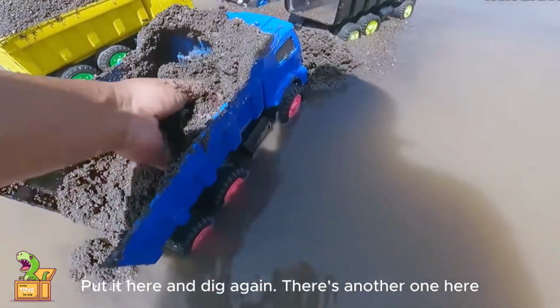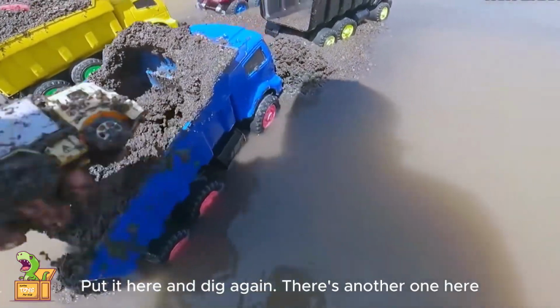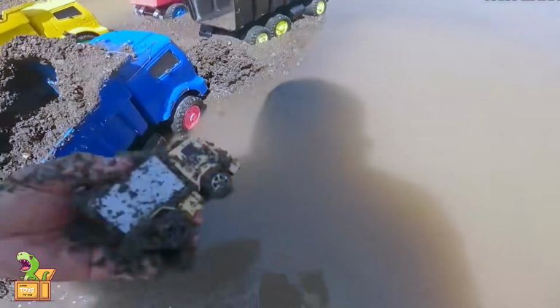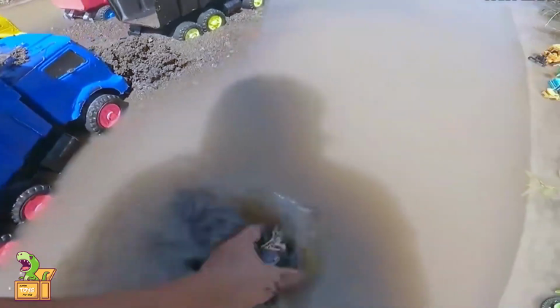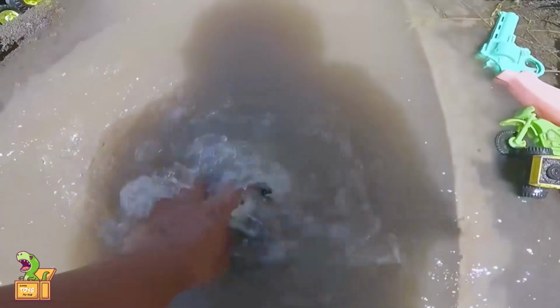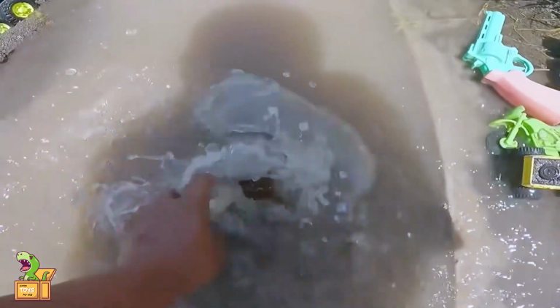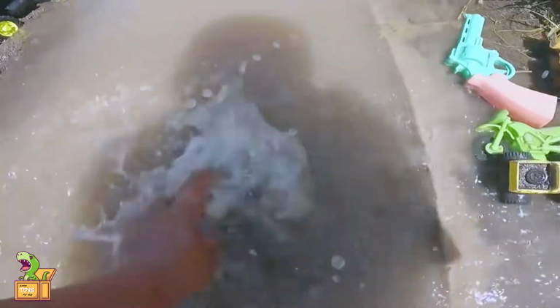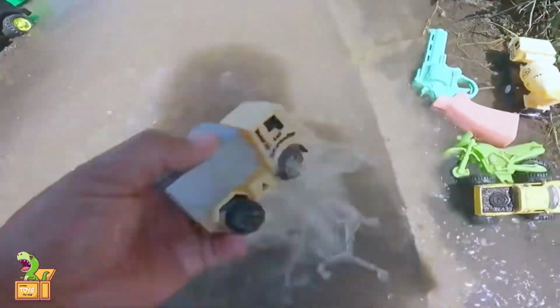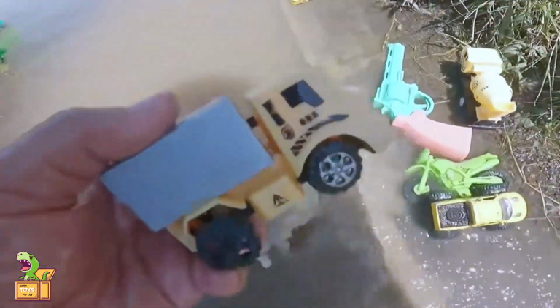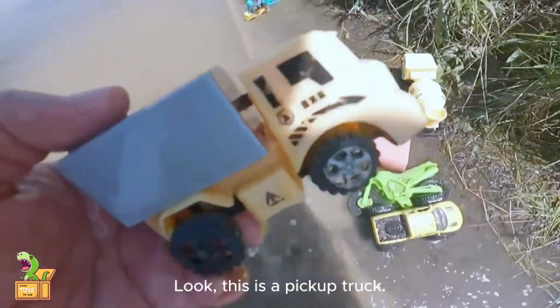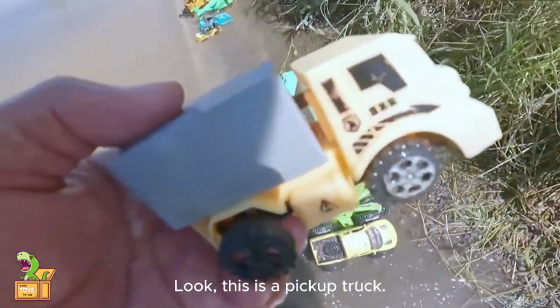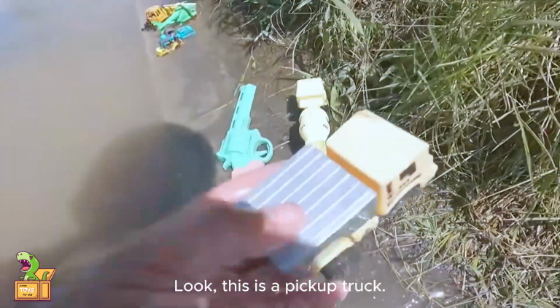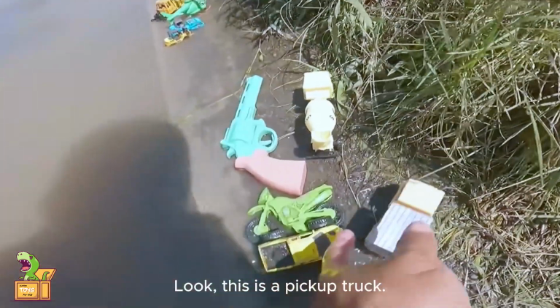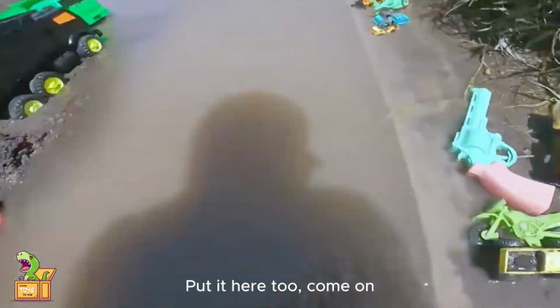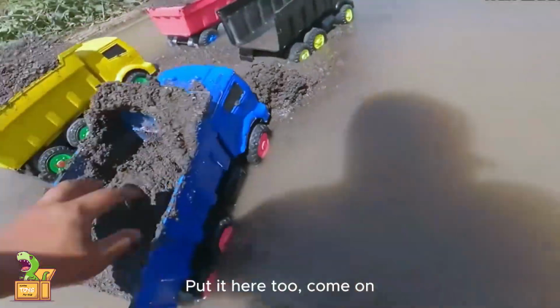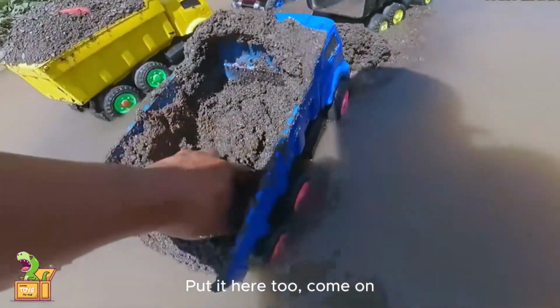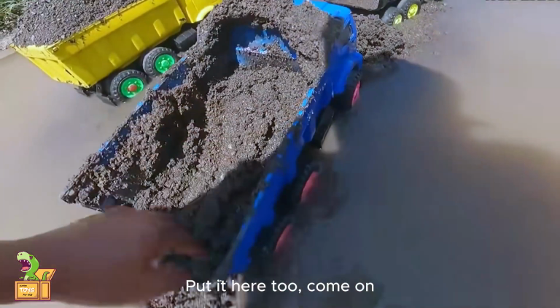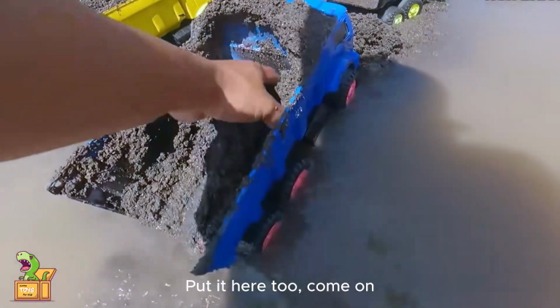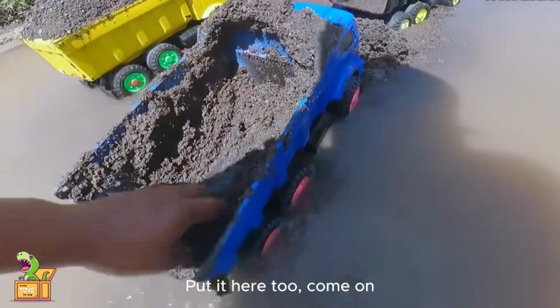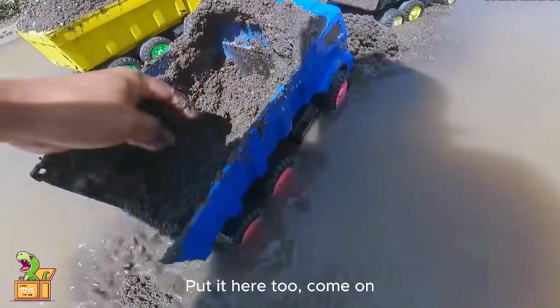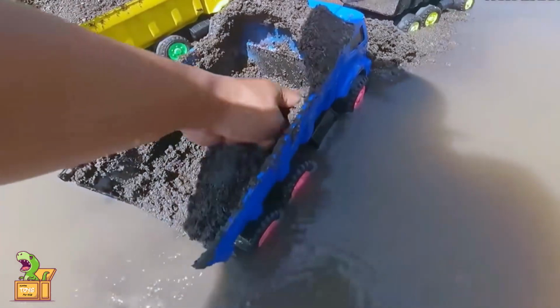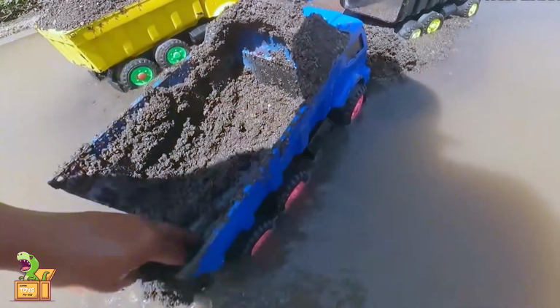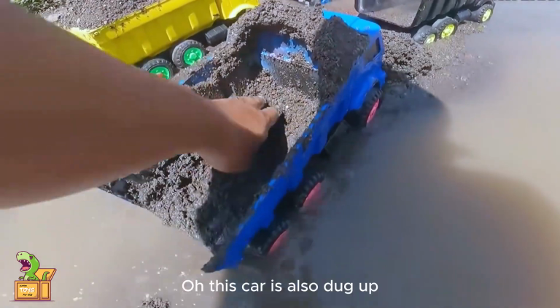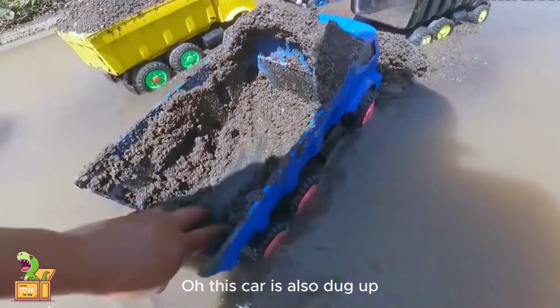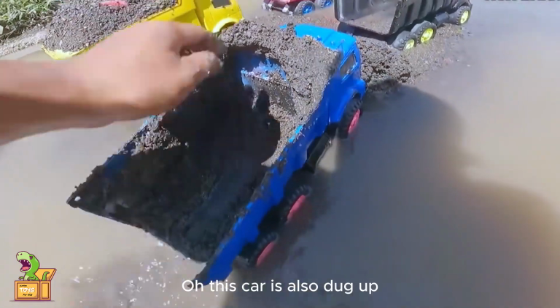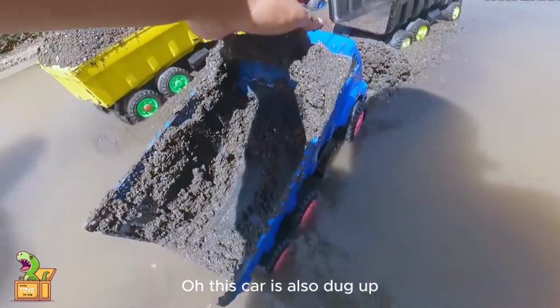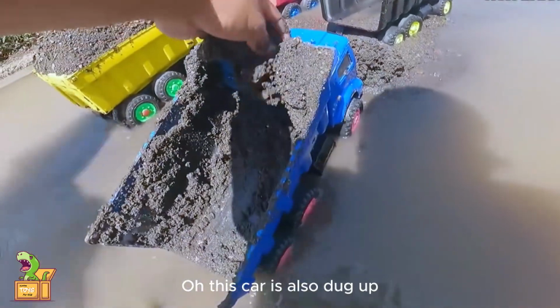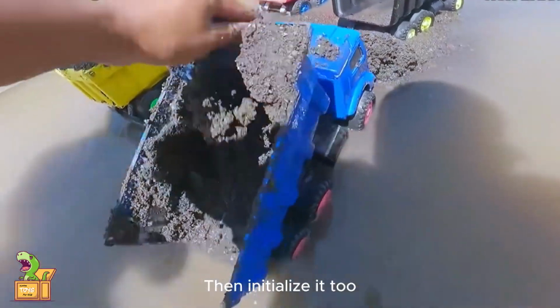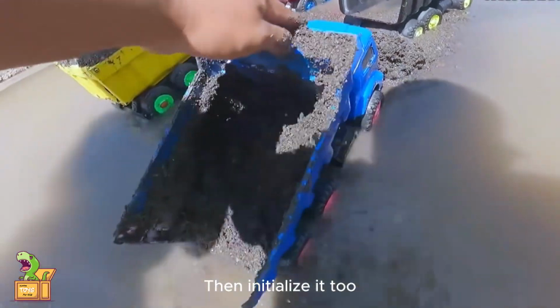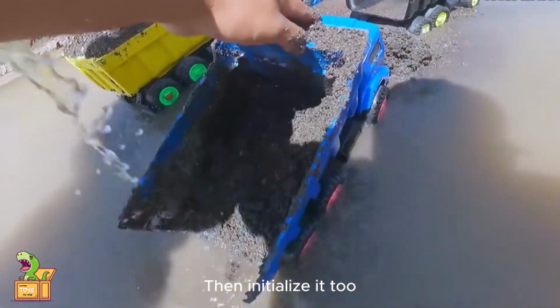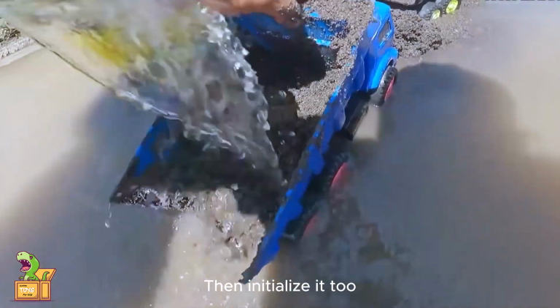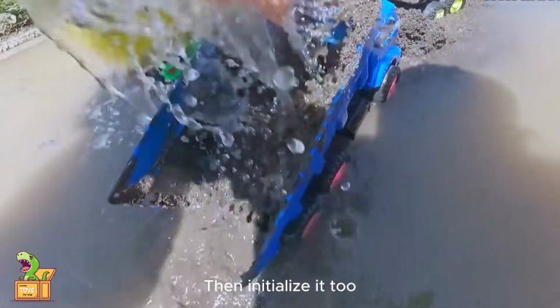There's another one here. Look, this is a pickup truck. Put it here too. Come on — this car is also dug up, then initialize it too.